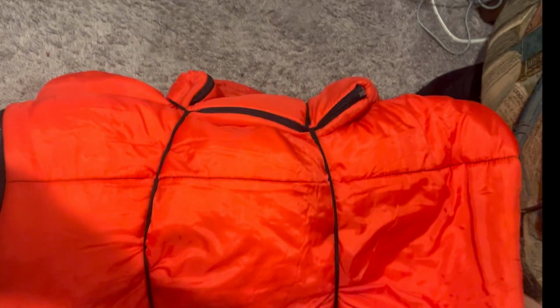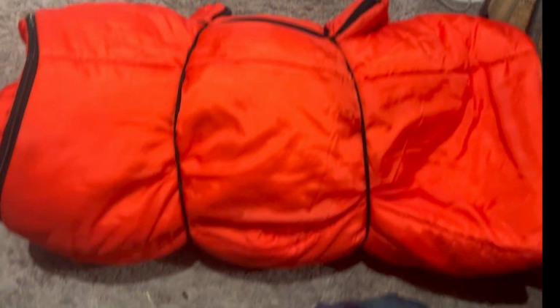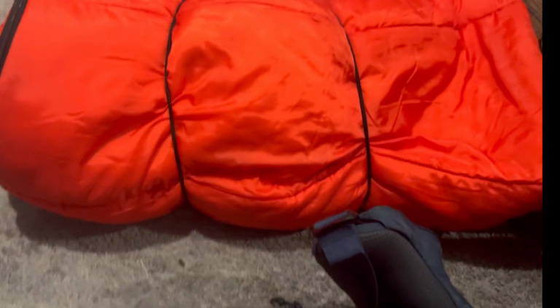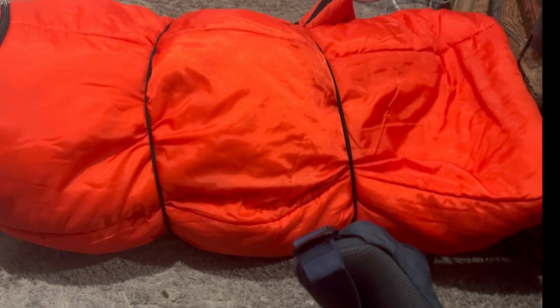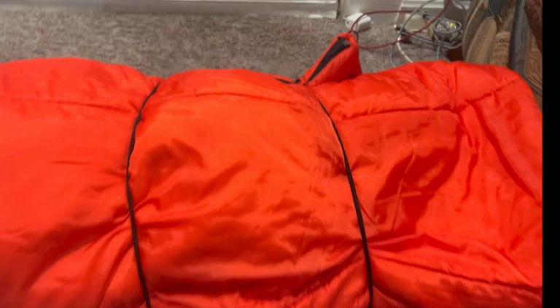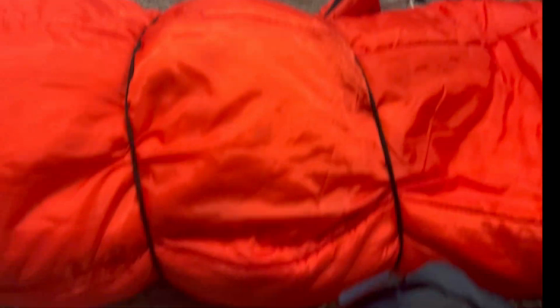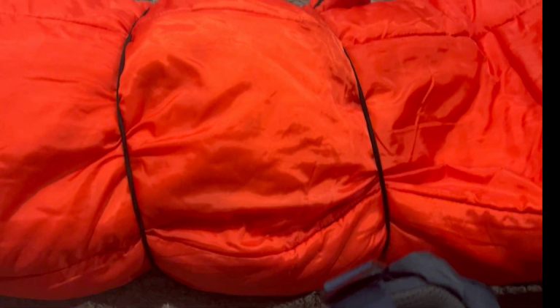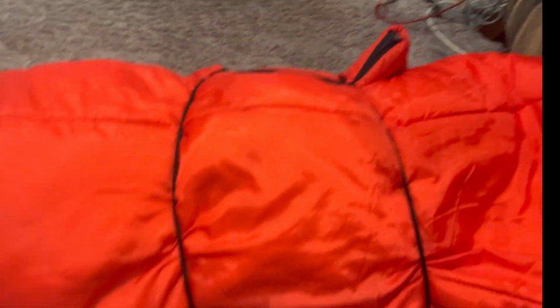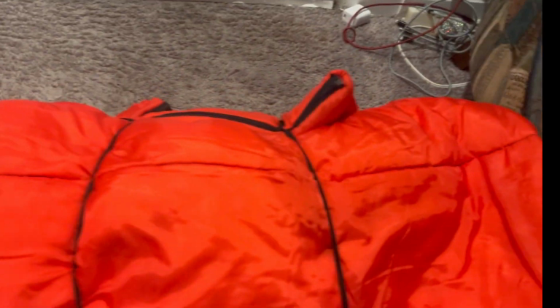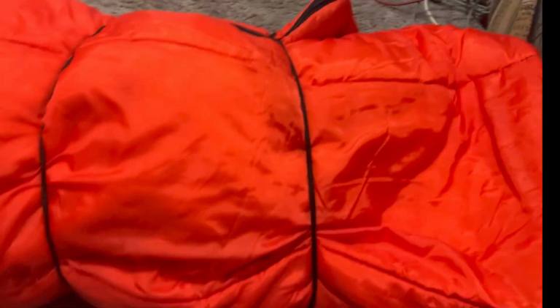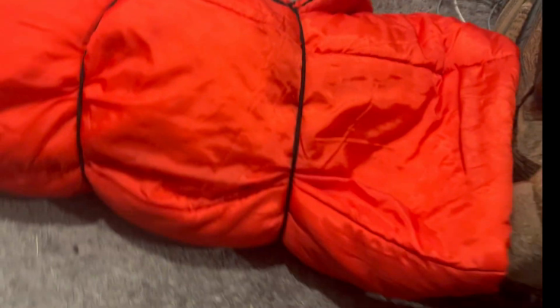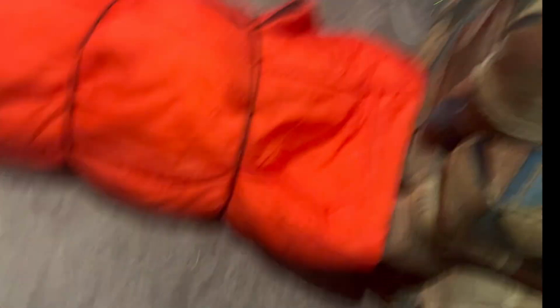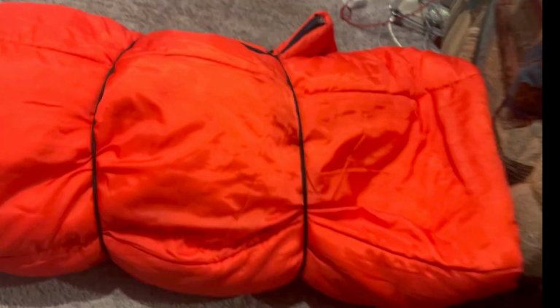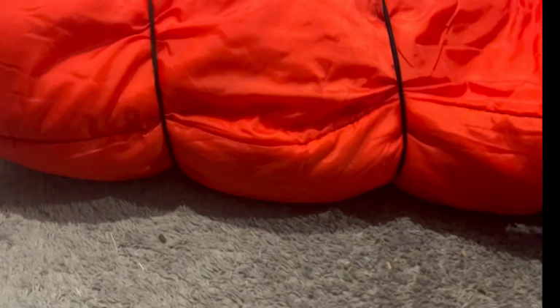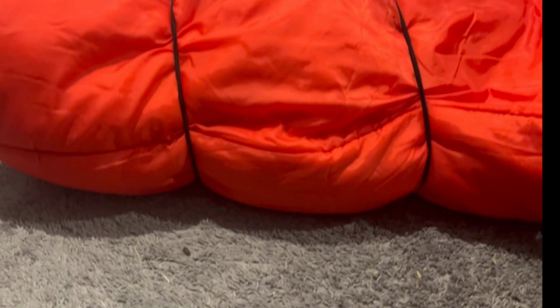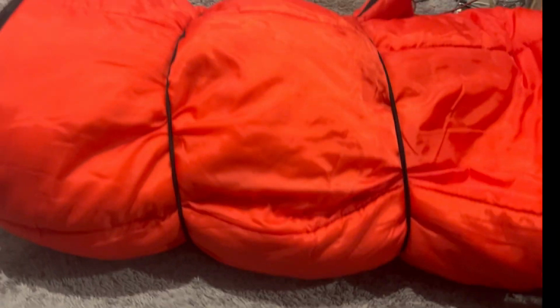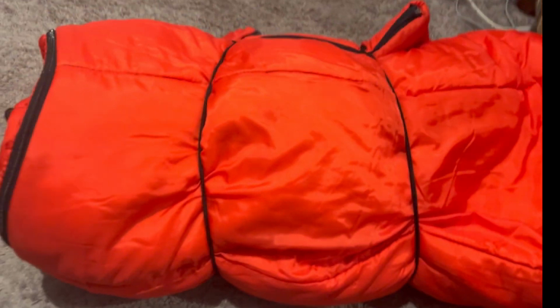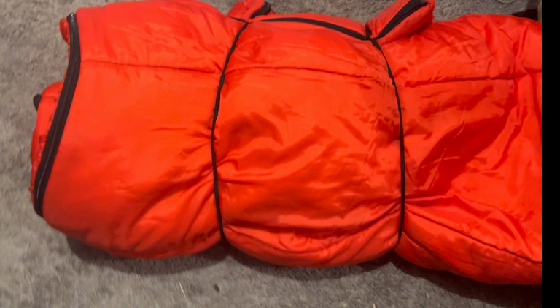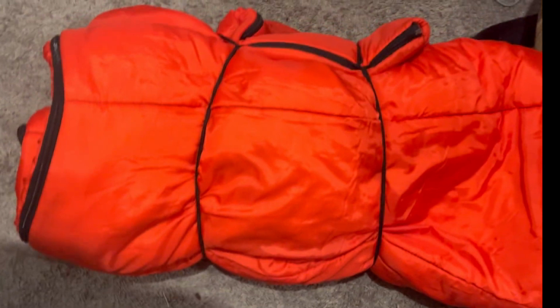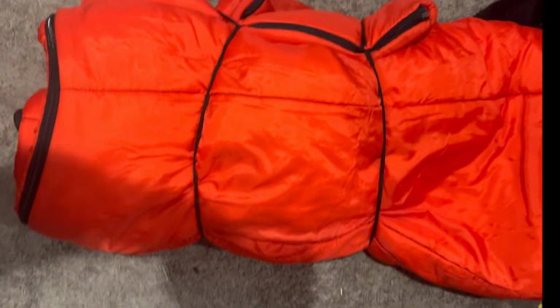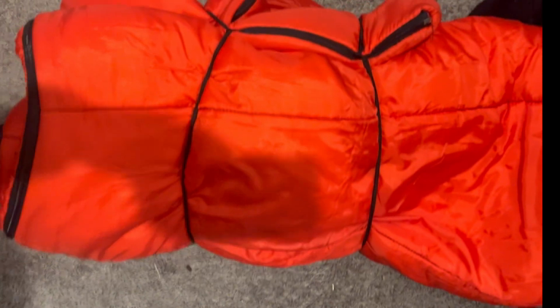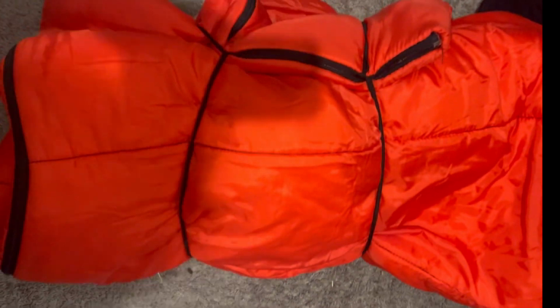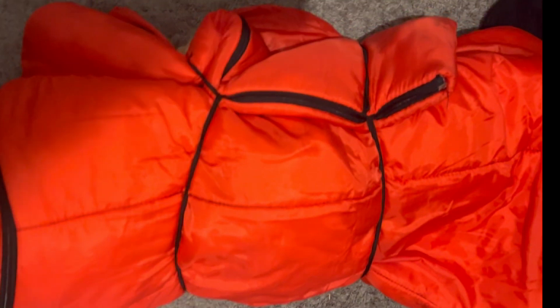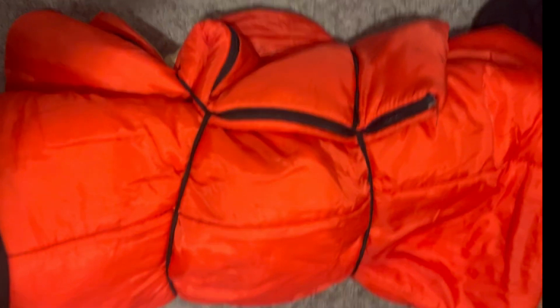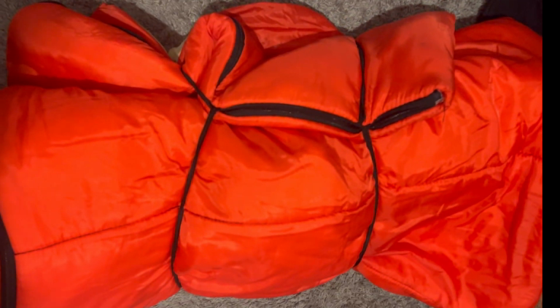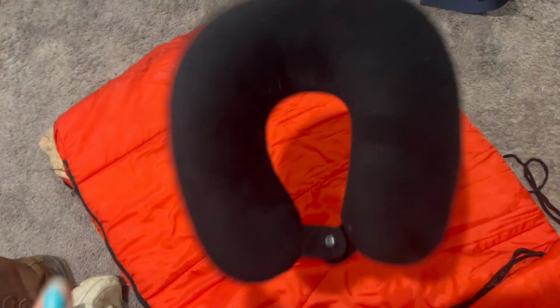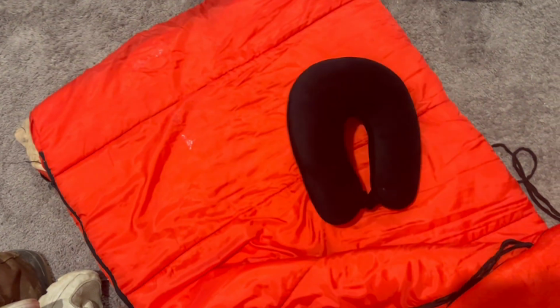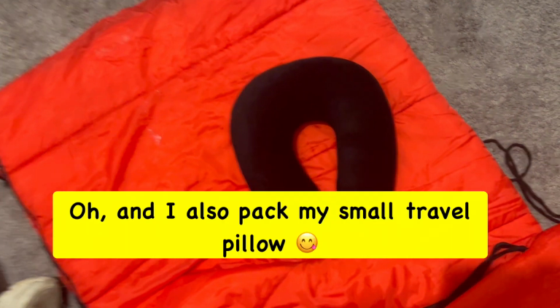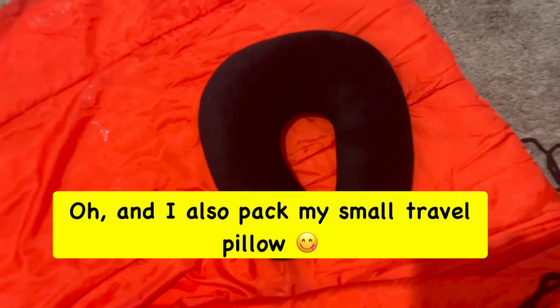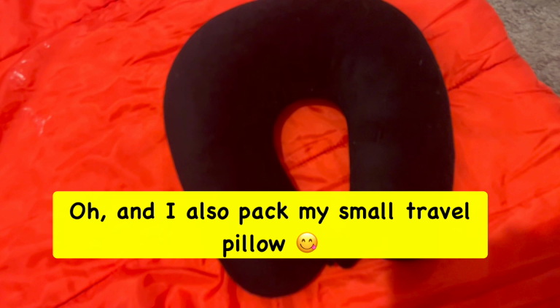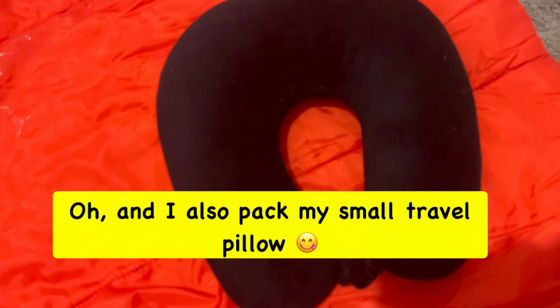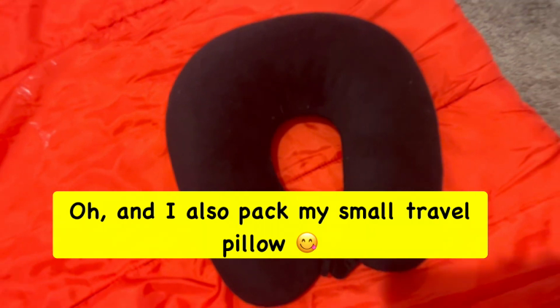Next, I make sure I have a reliable sleeping bag. Depending on the weather of where you're going, it's definitely worth looking into whether you need any extra blankets. Luckily where I'm going is pretty warm, so I can pack pretty light.